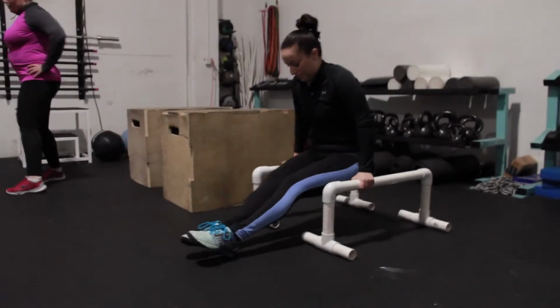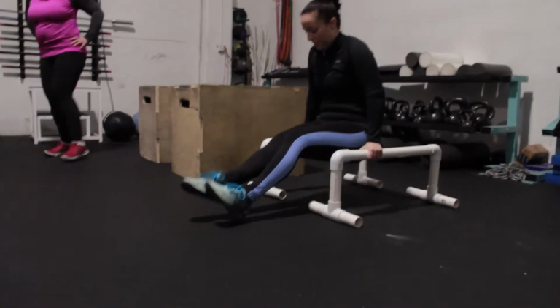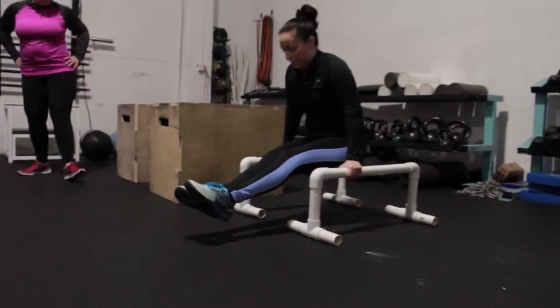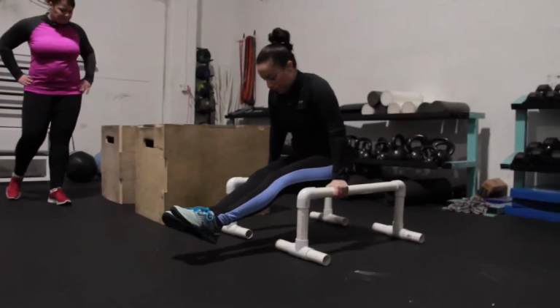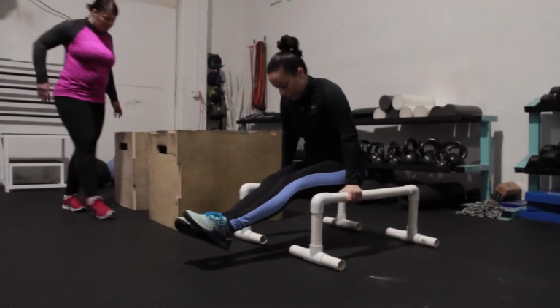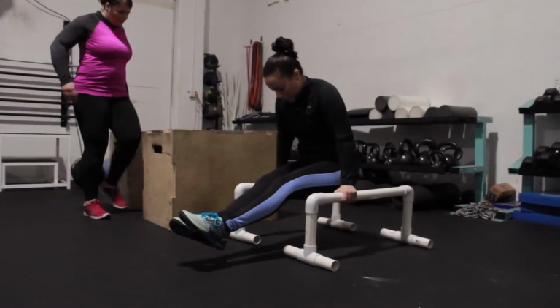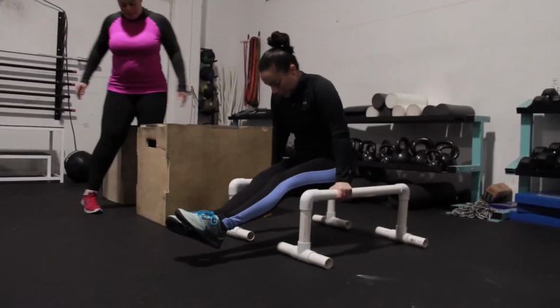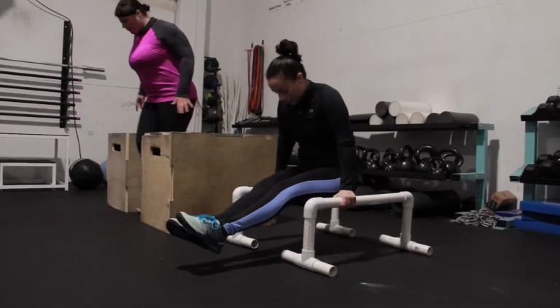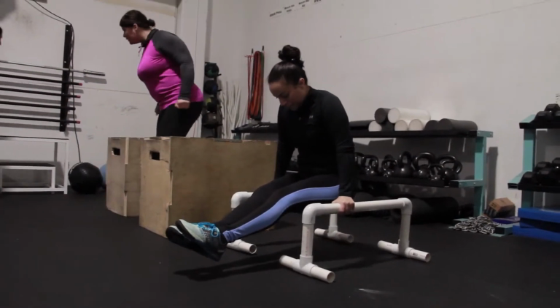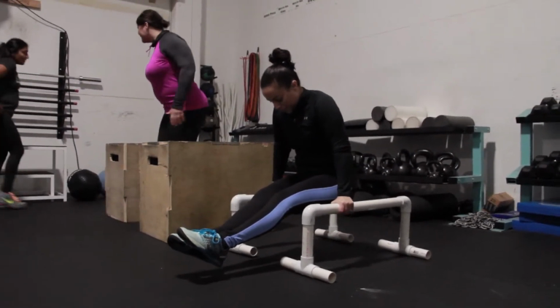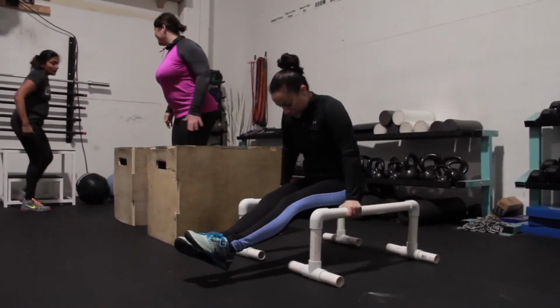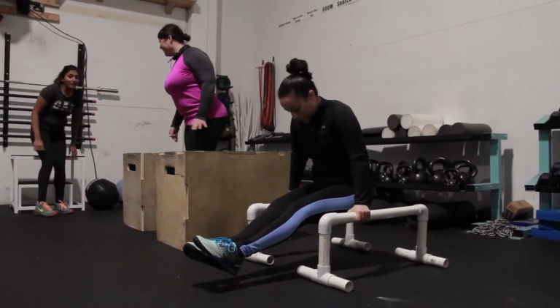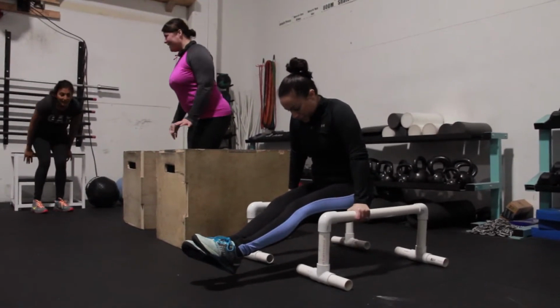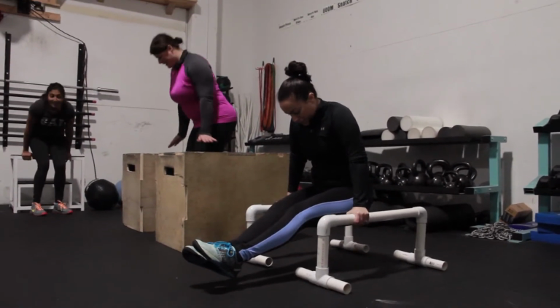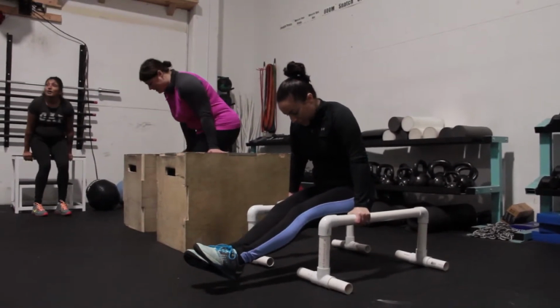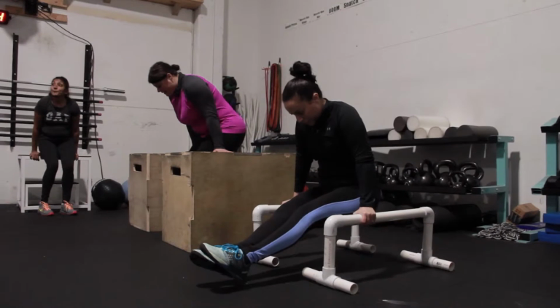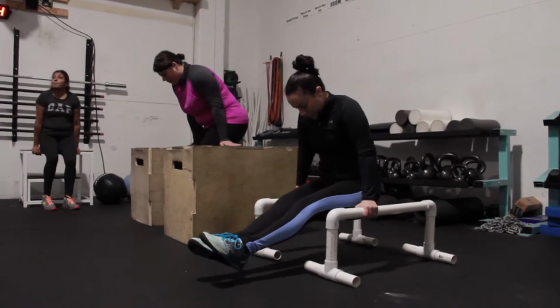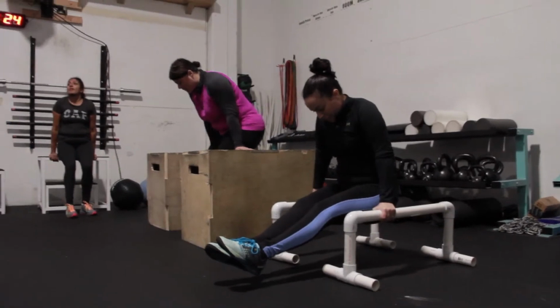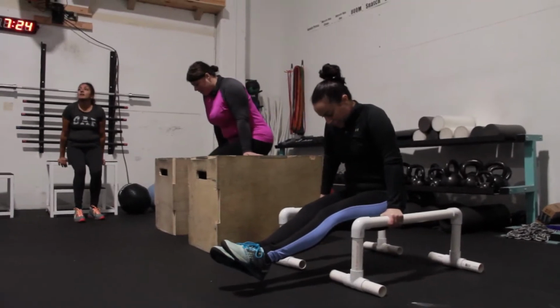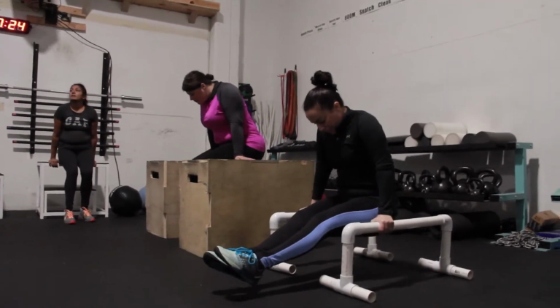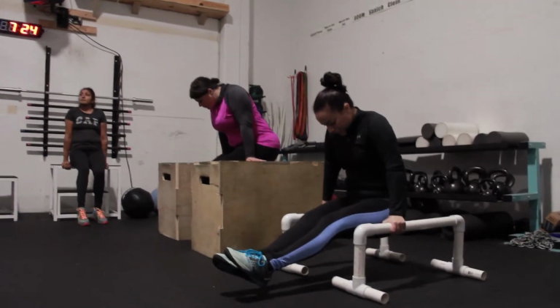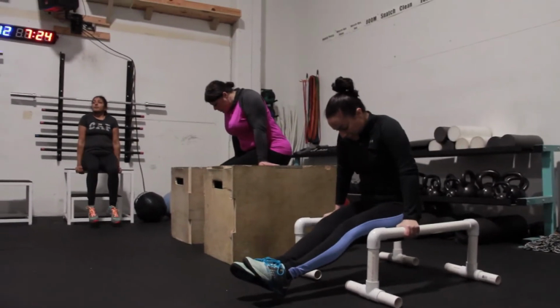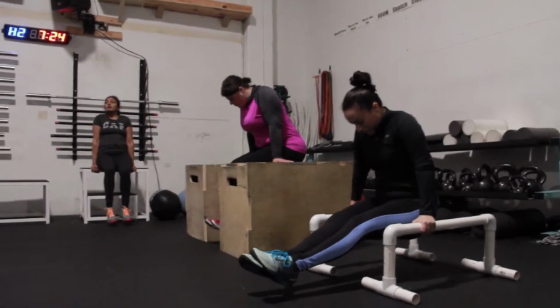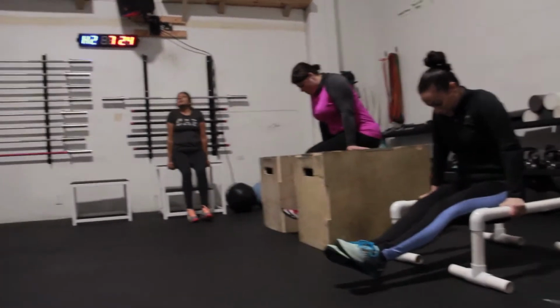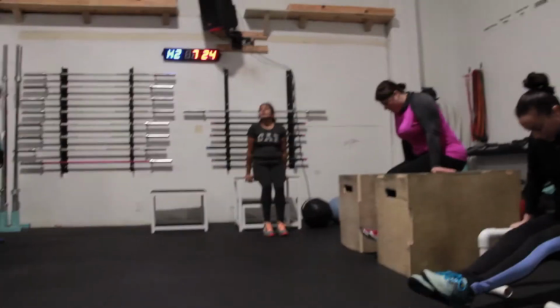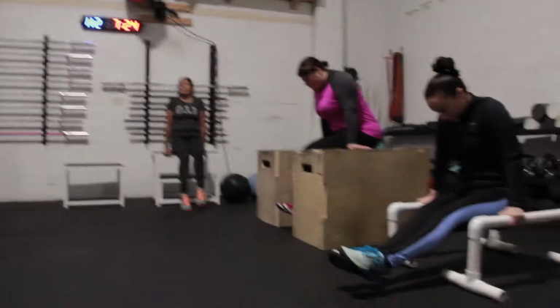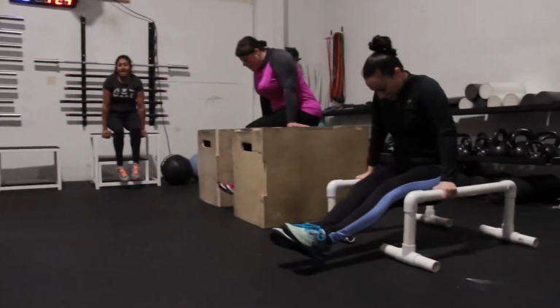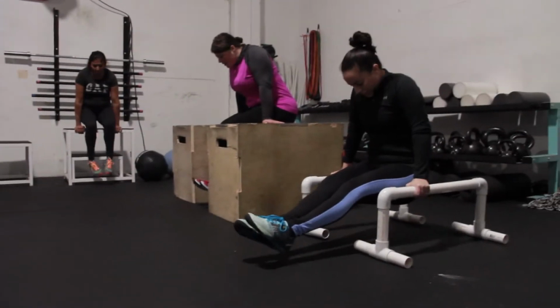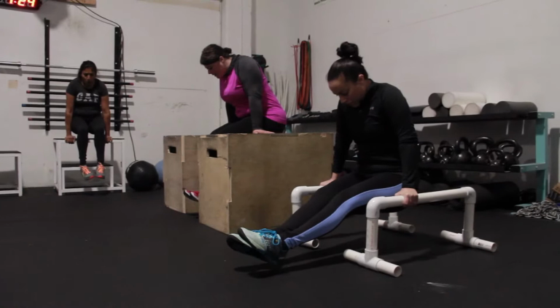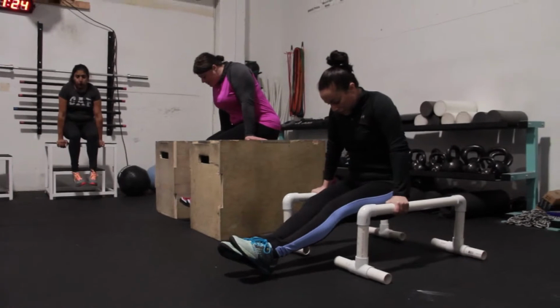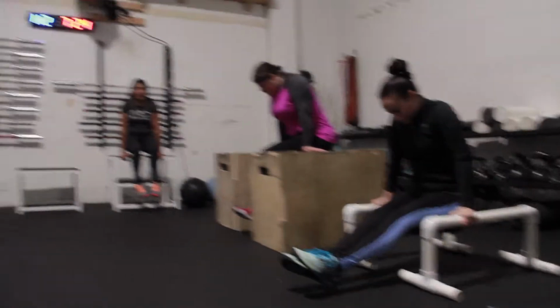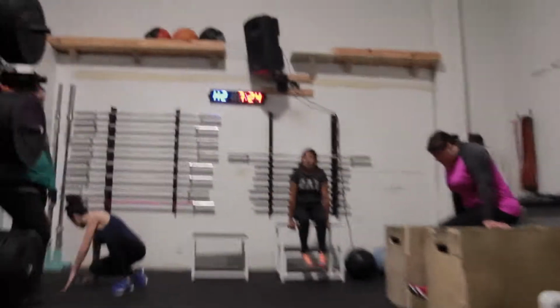Here's a little easier option than being on the rings — the parallettes. Sarah's doing a real good job of keeping those feet off the ground. The stronger she gets, the higher up those legs are going to go.